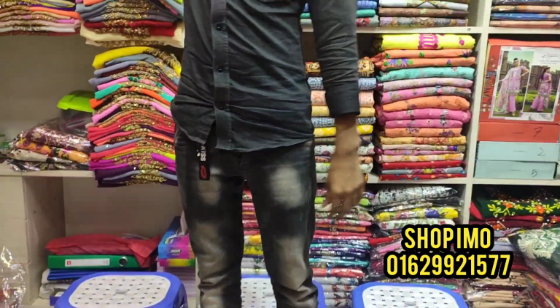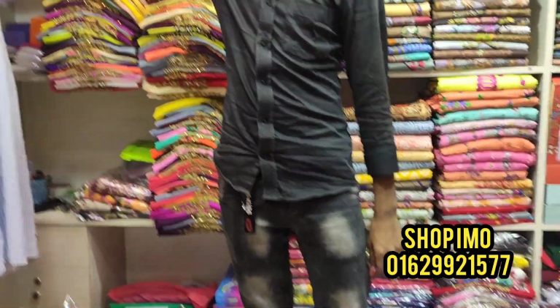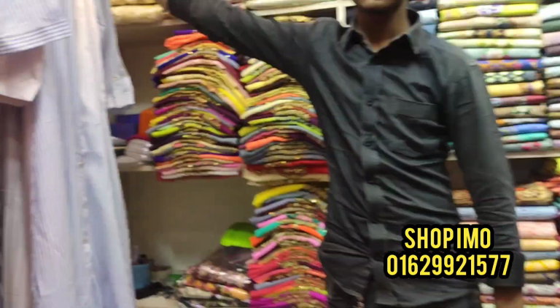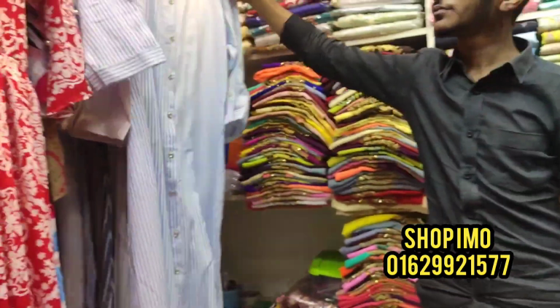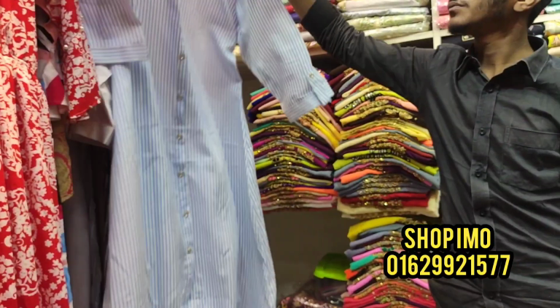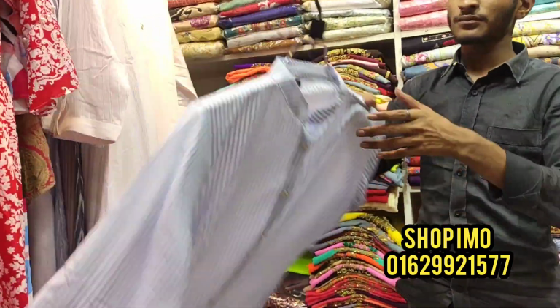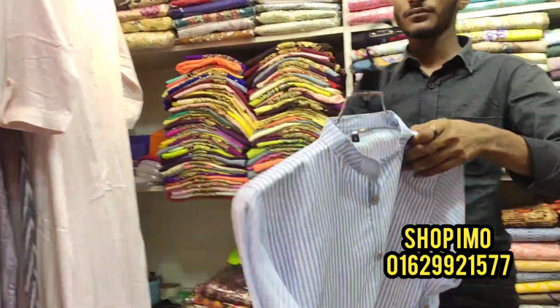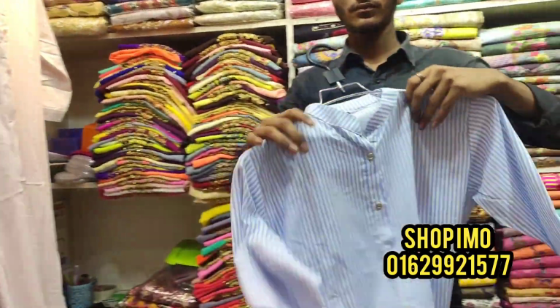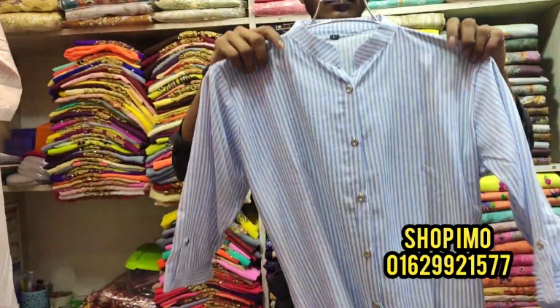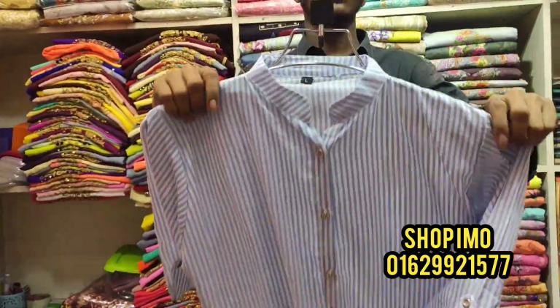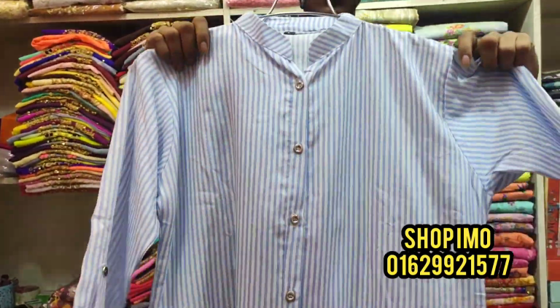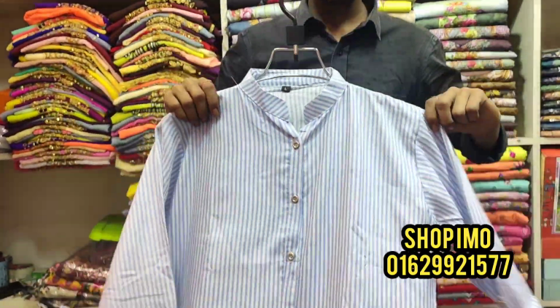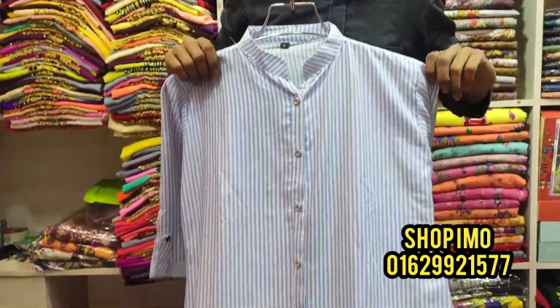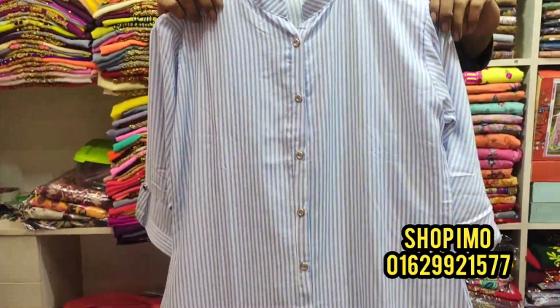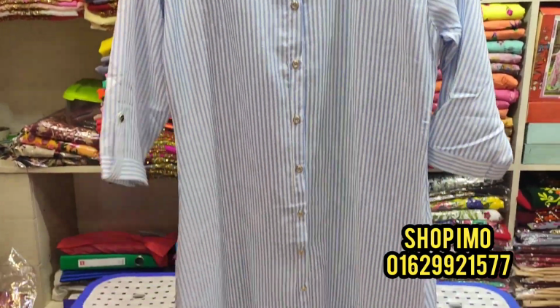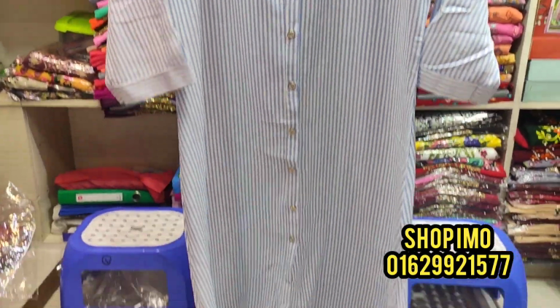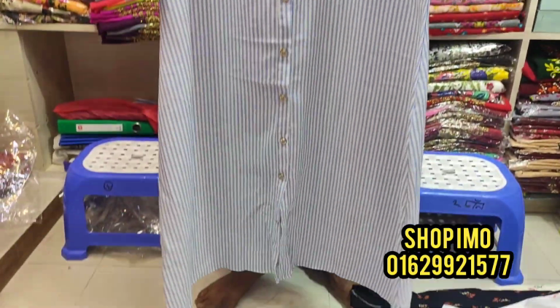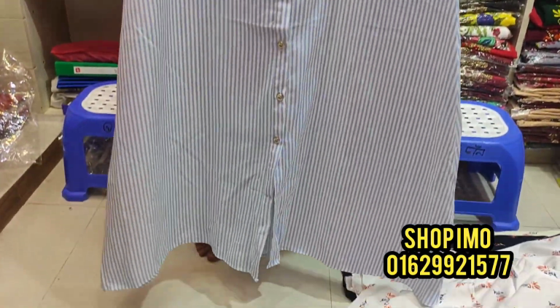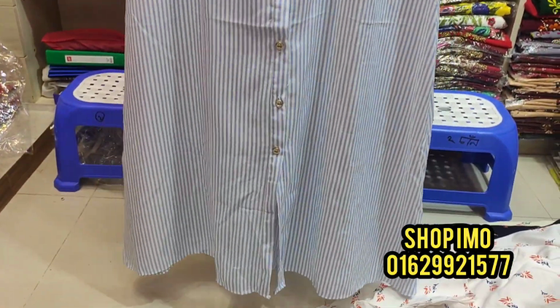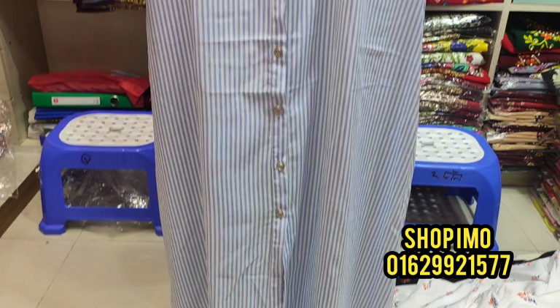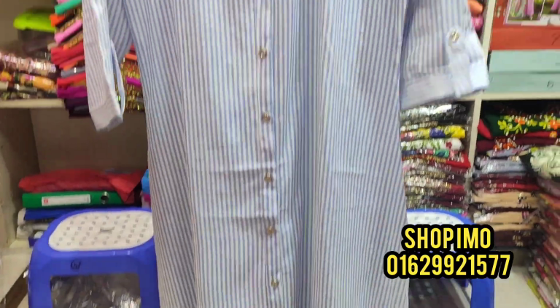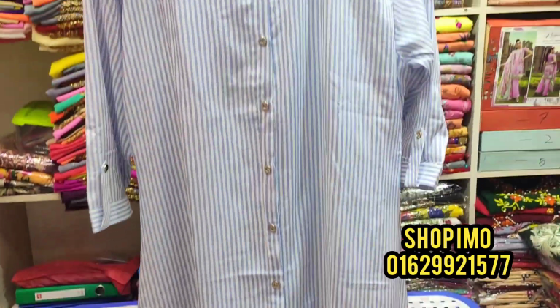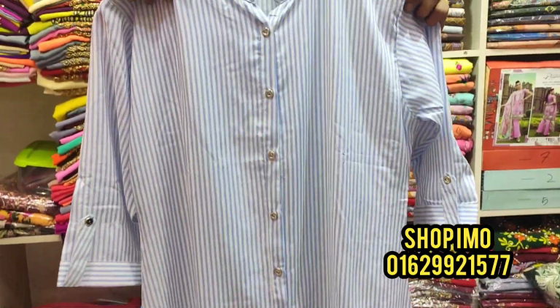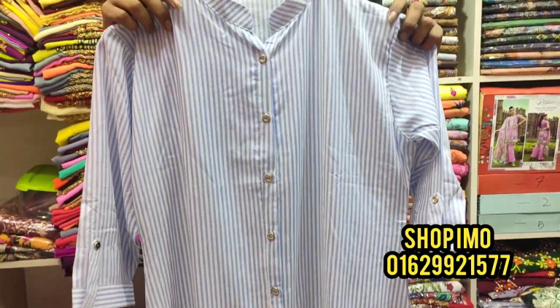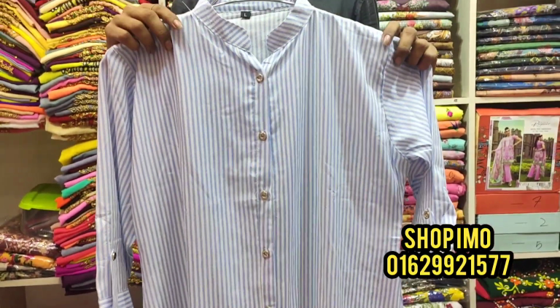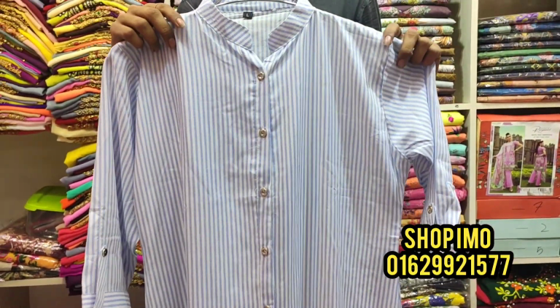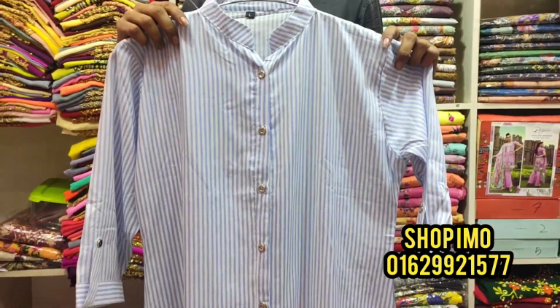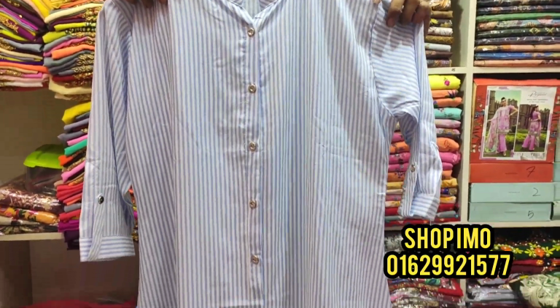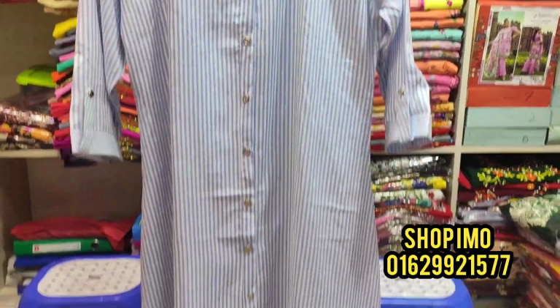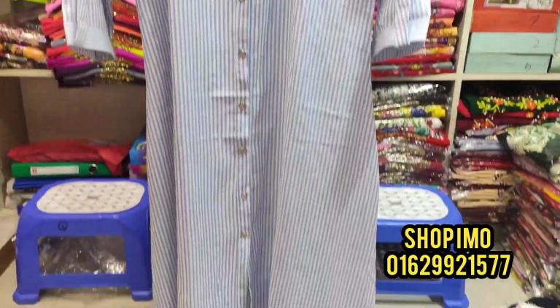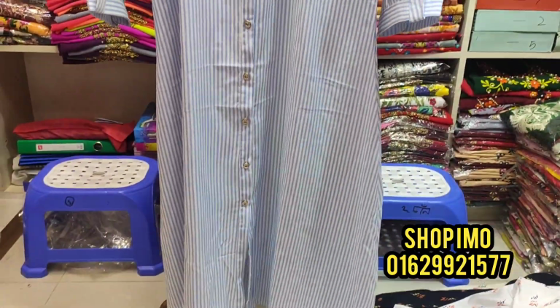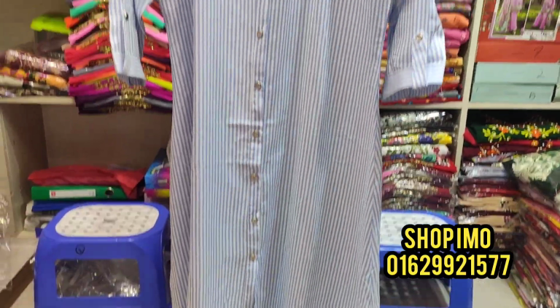Let's see what they have in the collection. How about $650? No, it's $500 — only $500. It's not a stripe designer. Size is available.